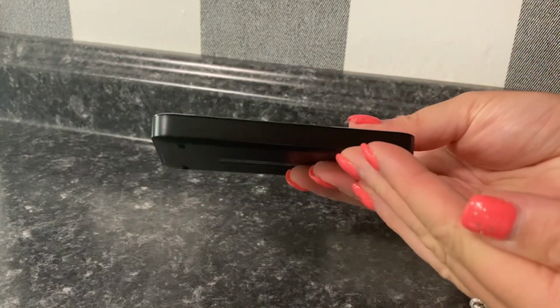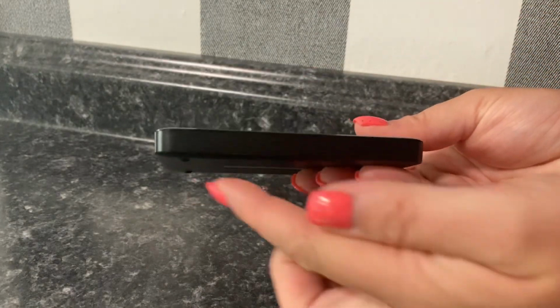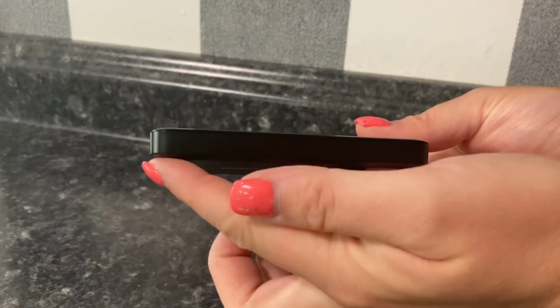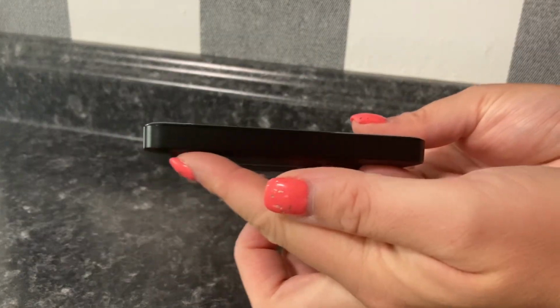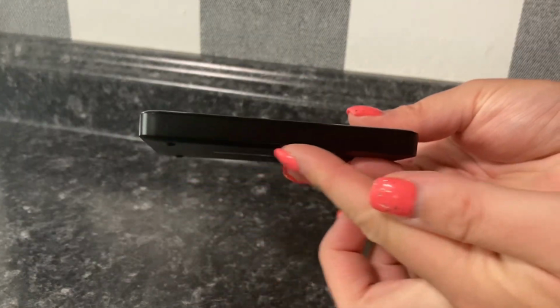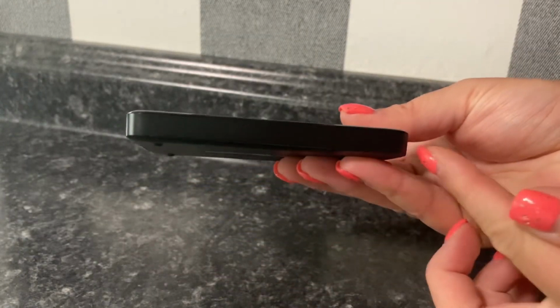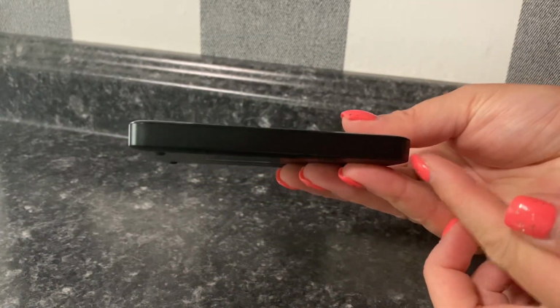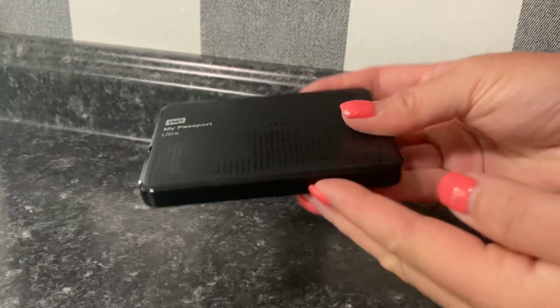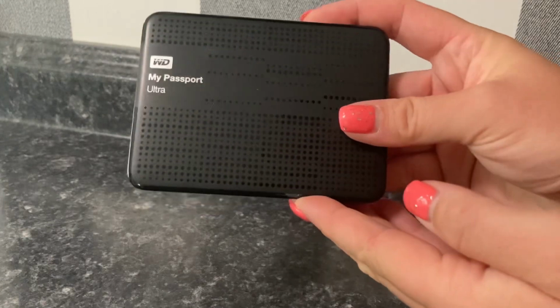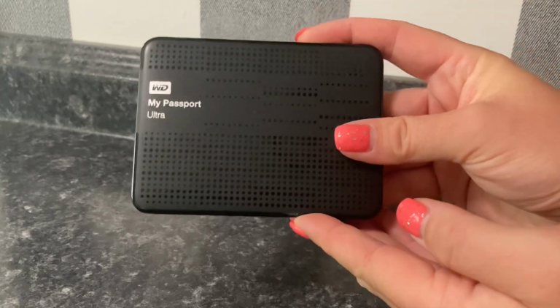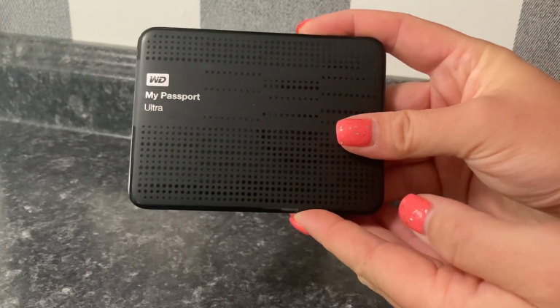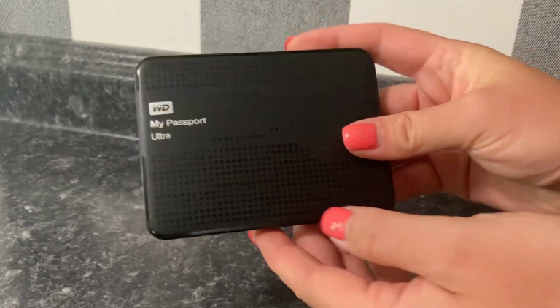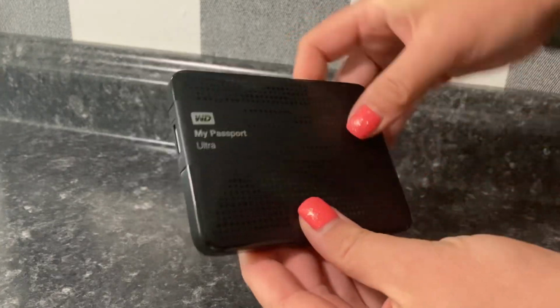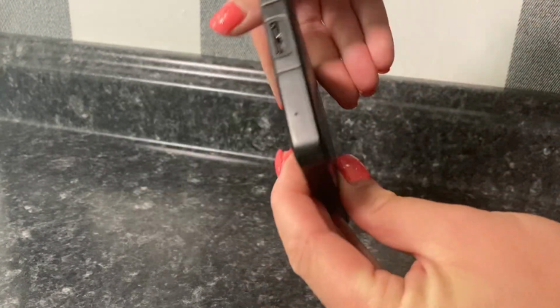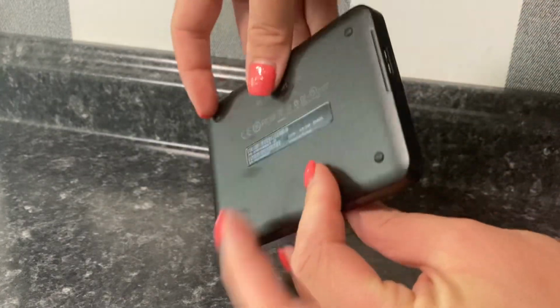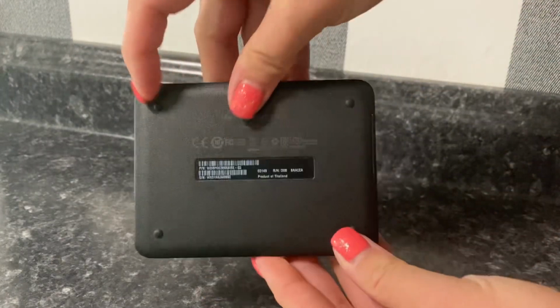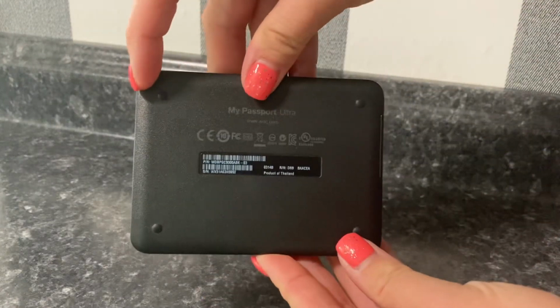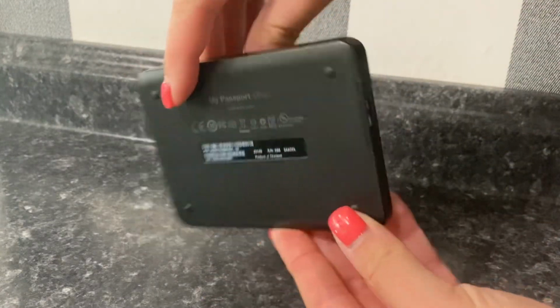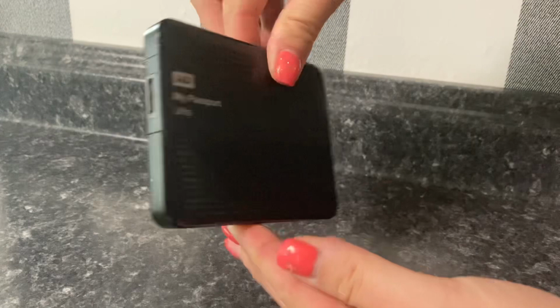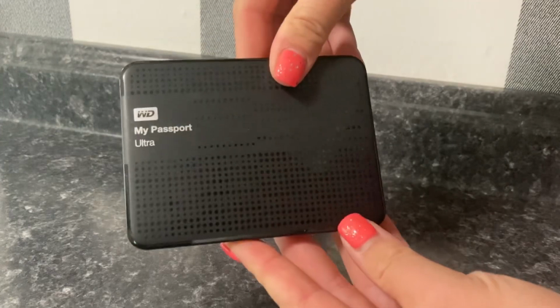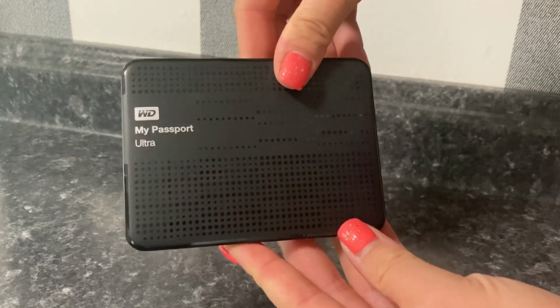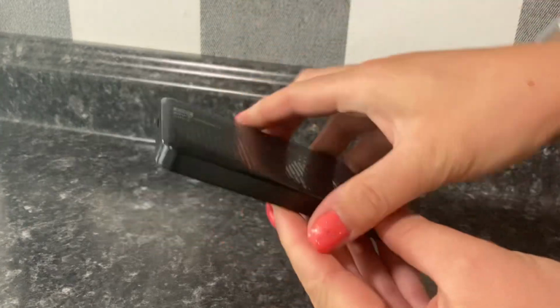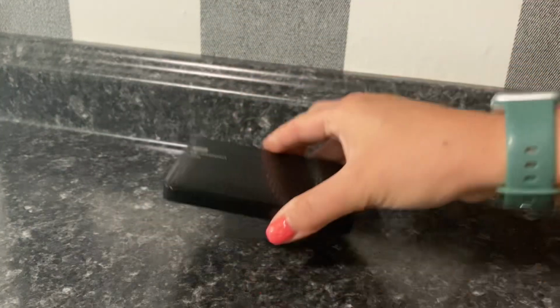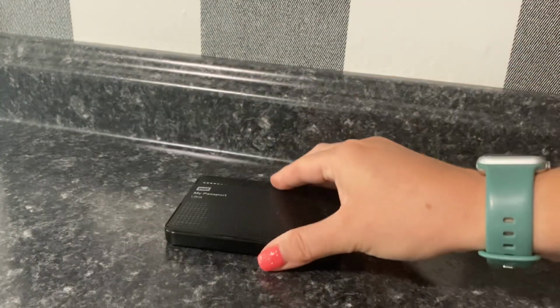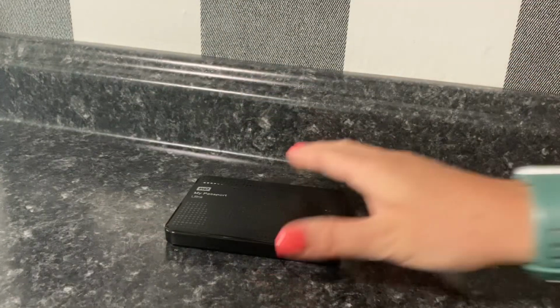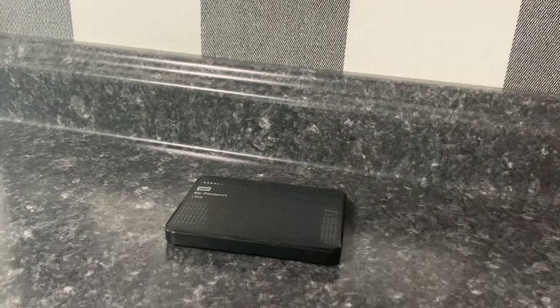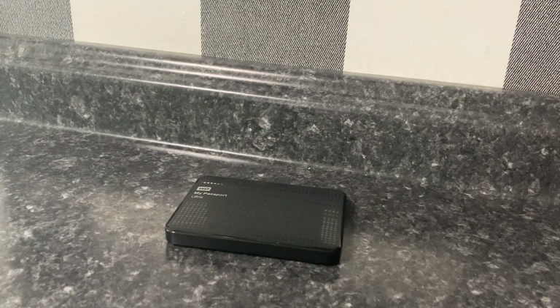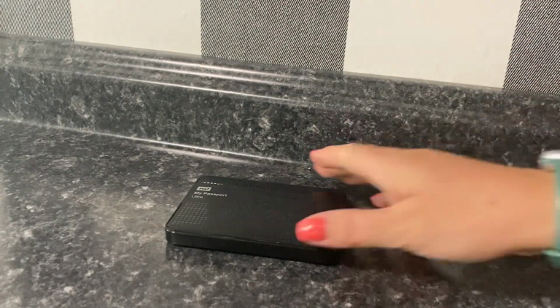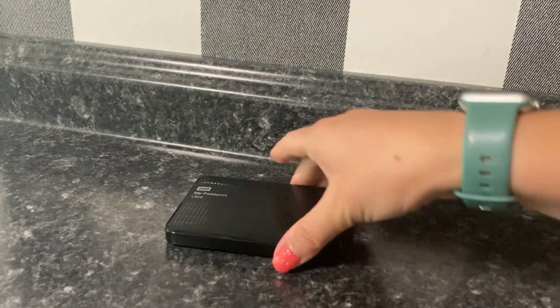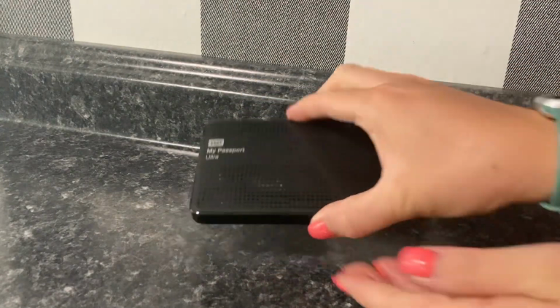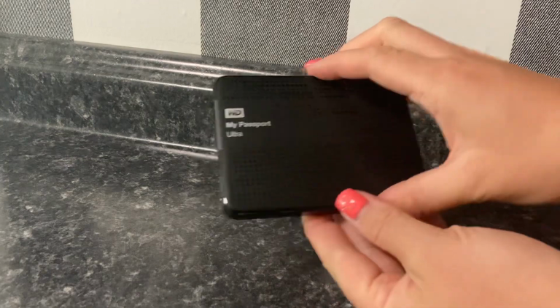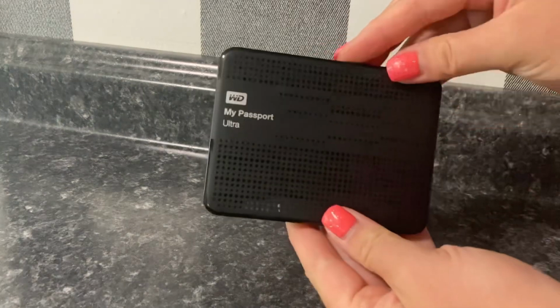It has a generous 1TB storage capacity, and the external hard drive provides ample space to store all of your files, documents, photos, videos, and more, ensuring you never run out of storage space.